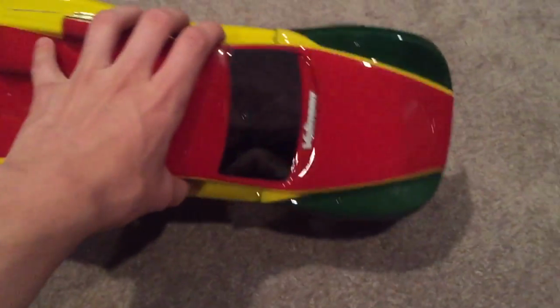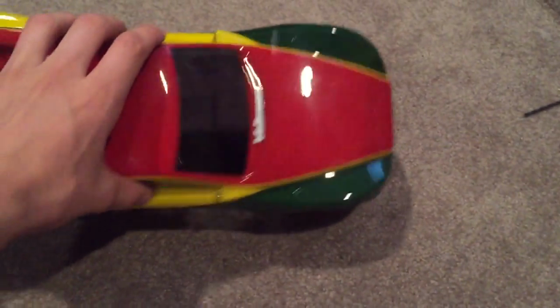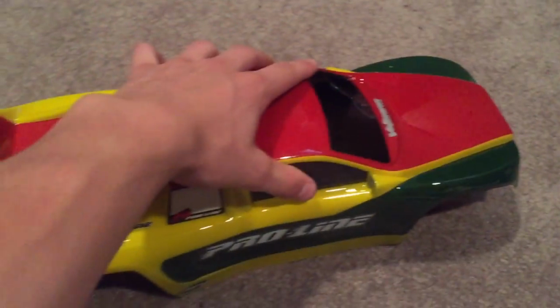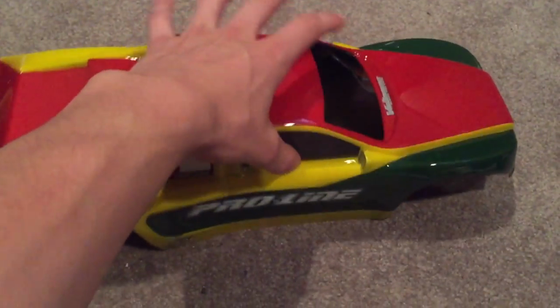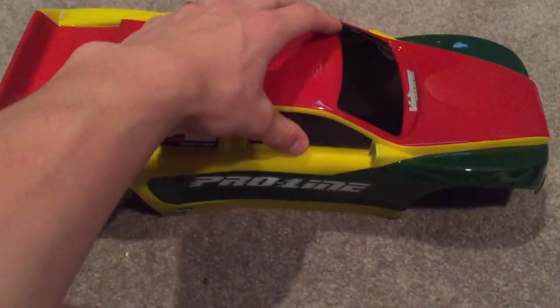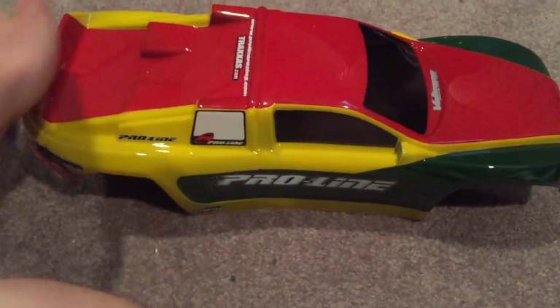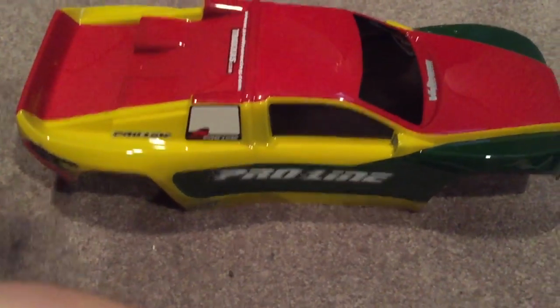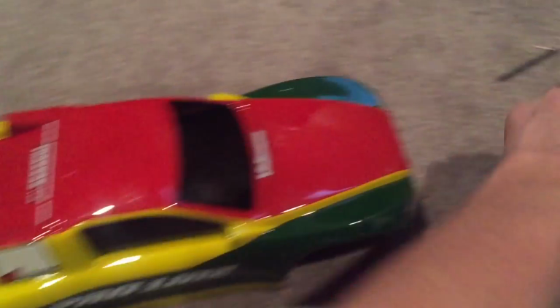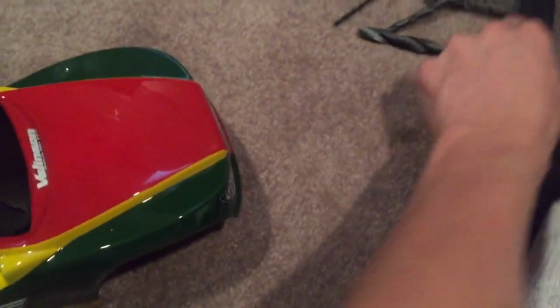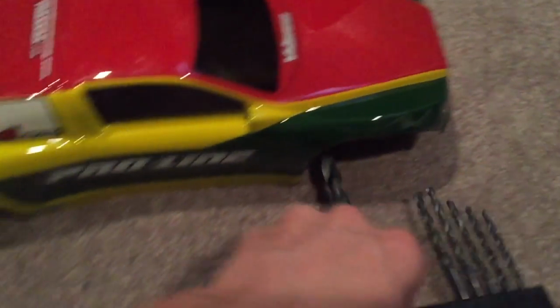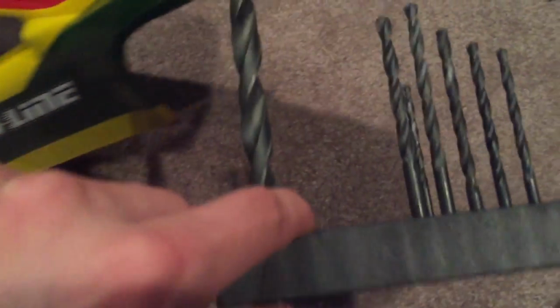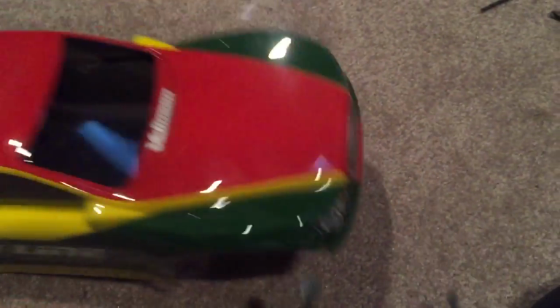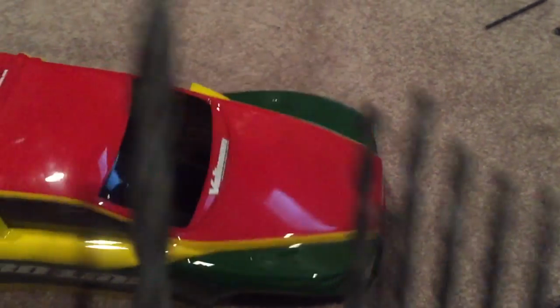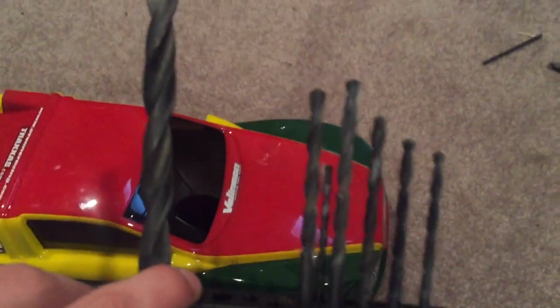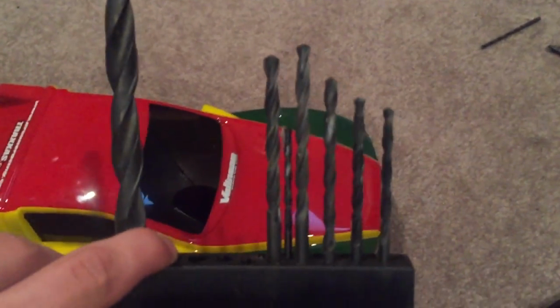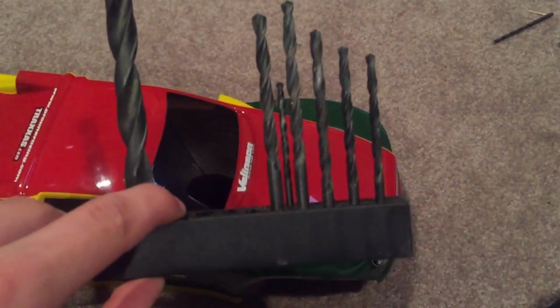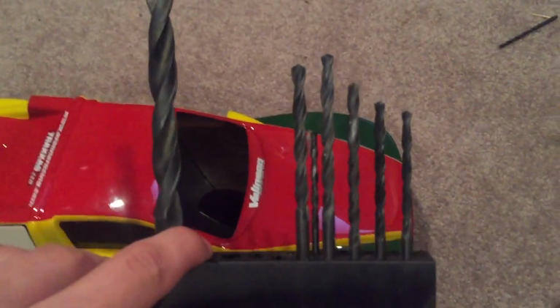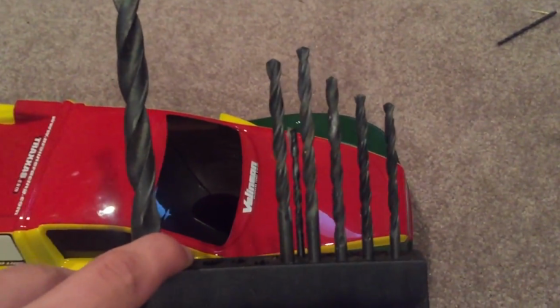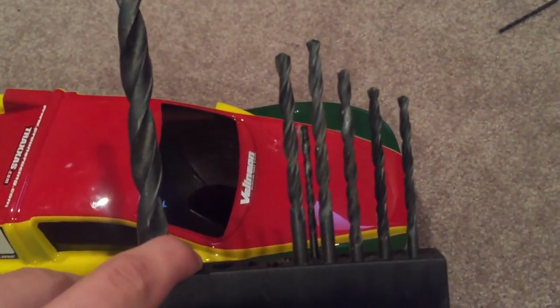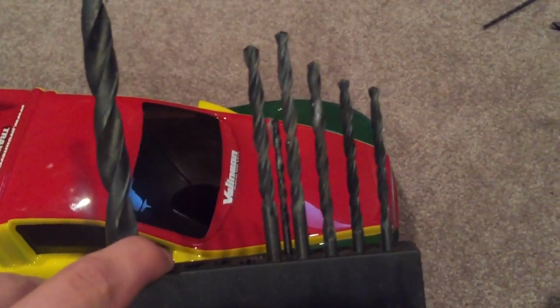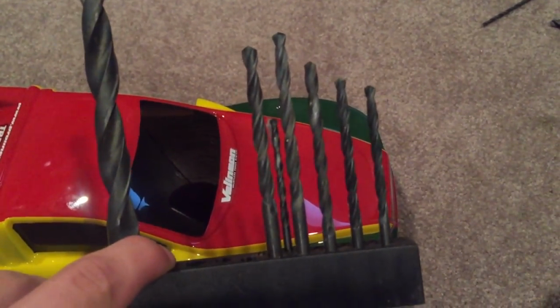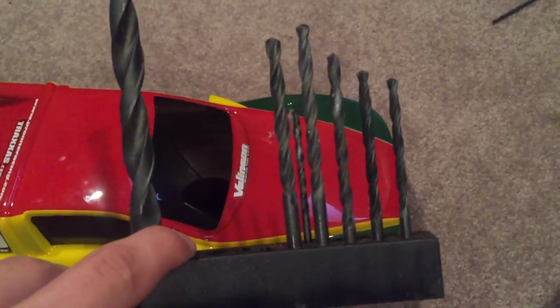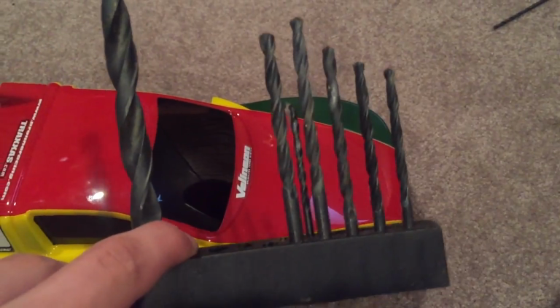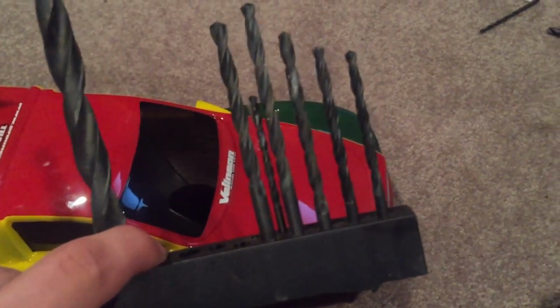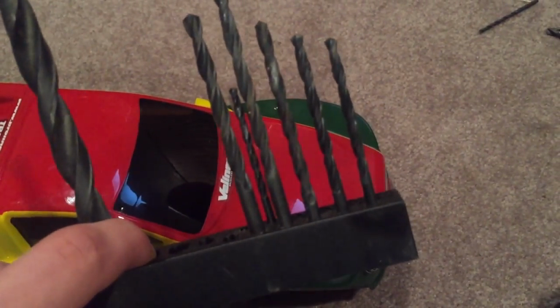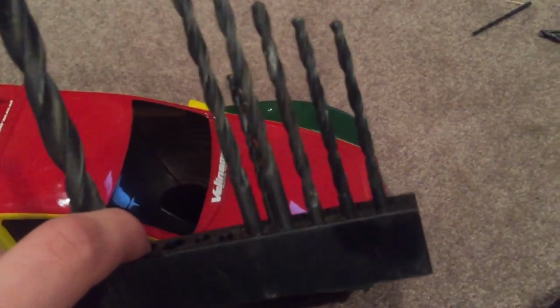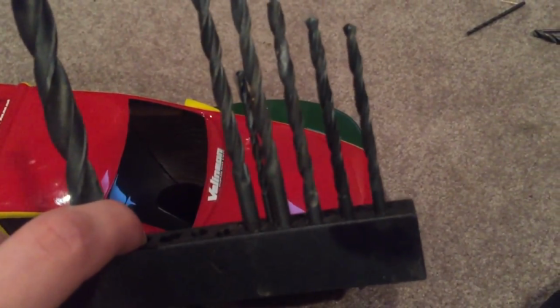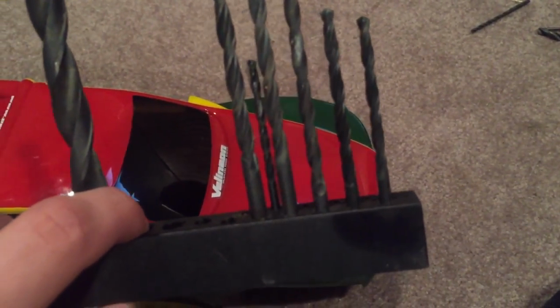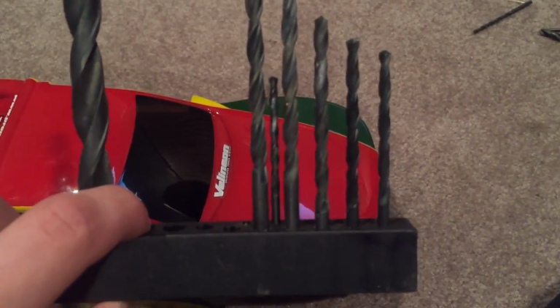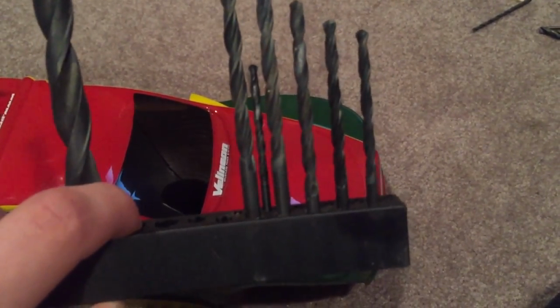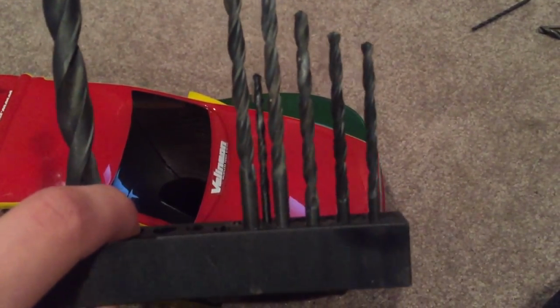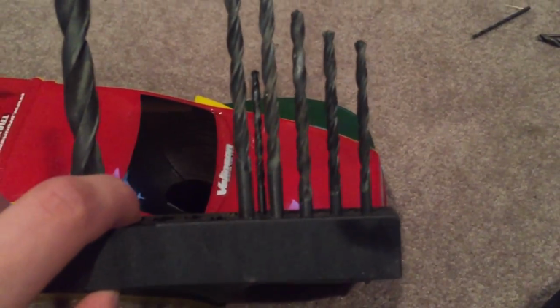Now the last thing to do is drill the holes and we'll see it on the car. To drill holes you're going to use an assortment of drill bits, and you're just going to match them with your body mounts and see which one's the right size. Drill some holes, they should look good. I'll be right back.